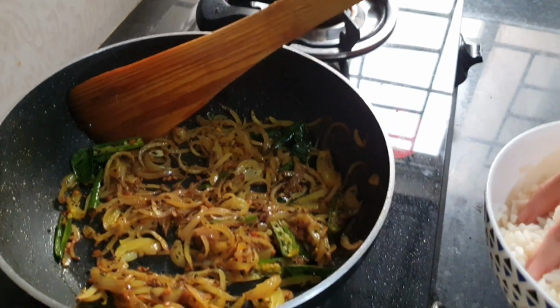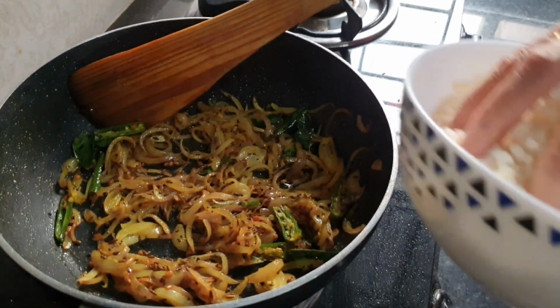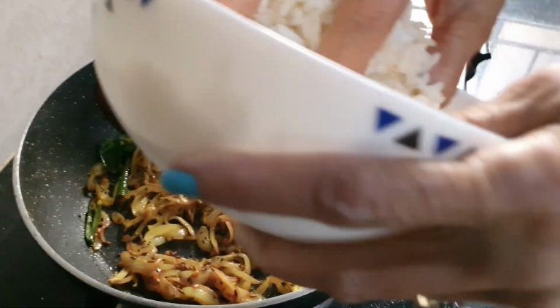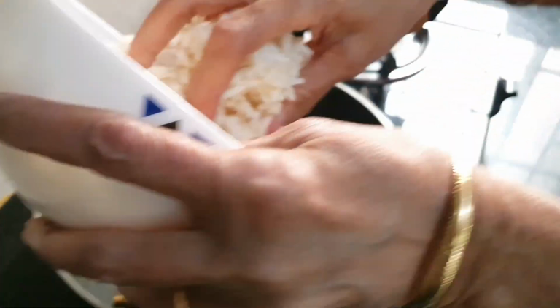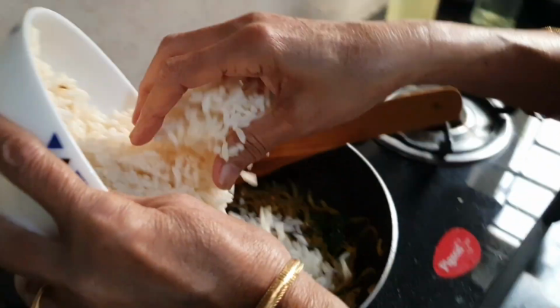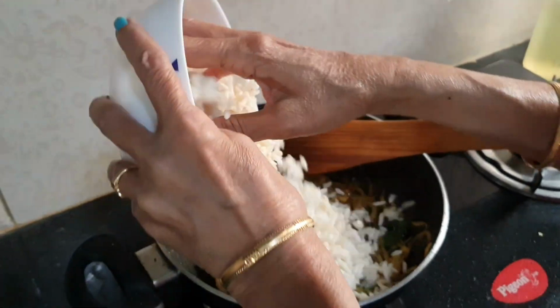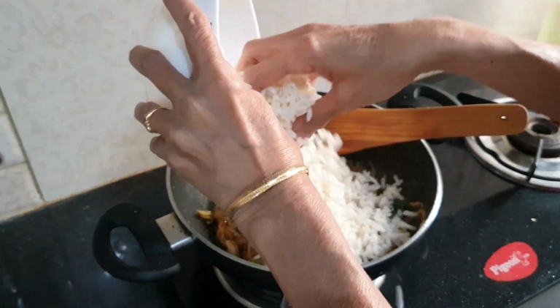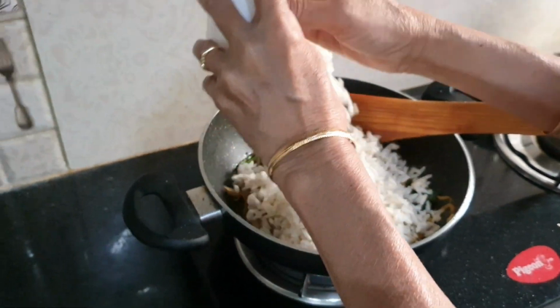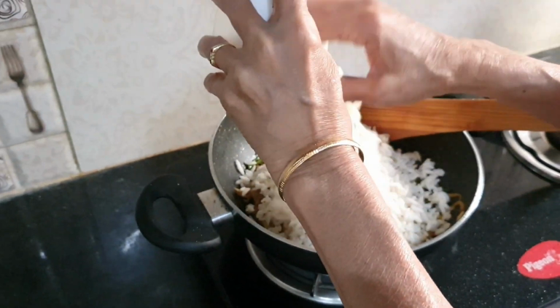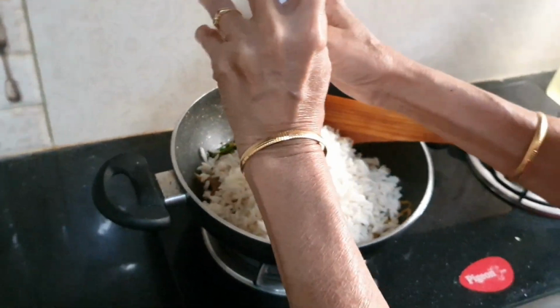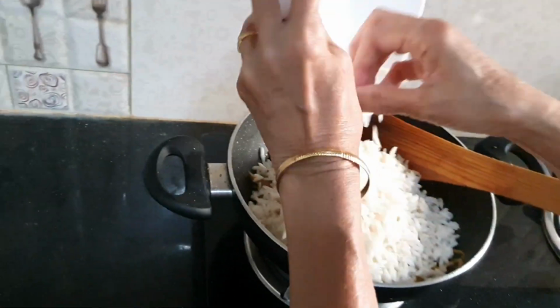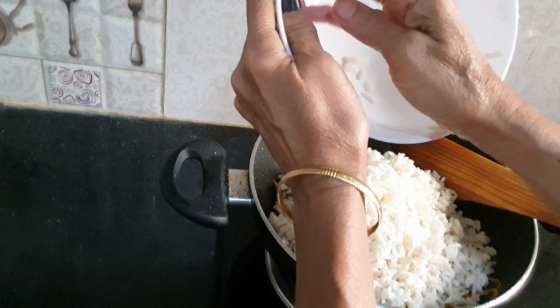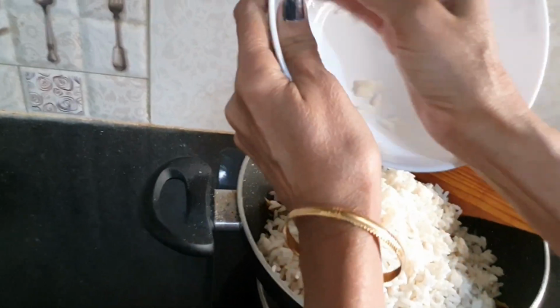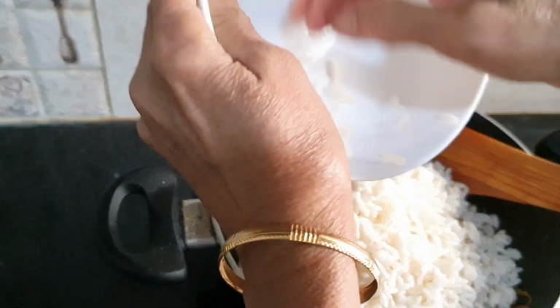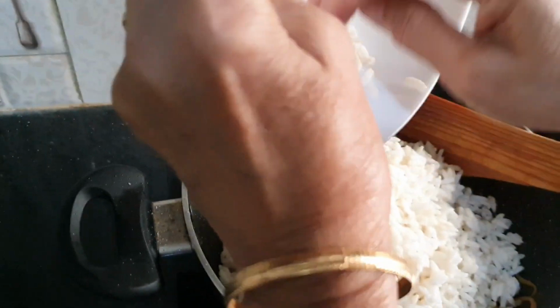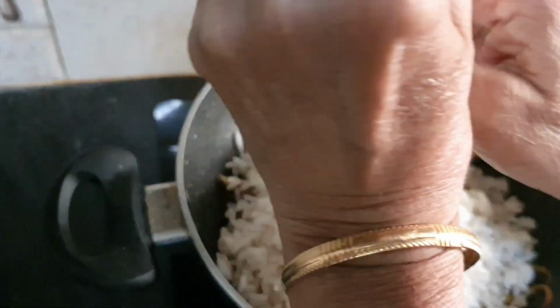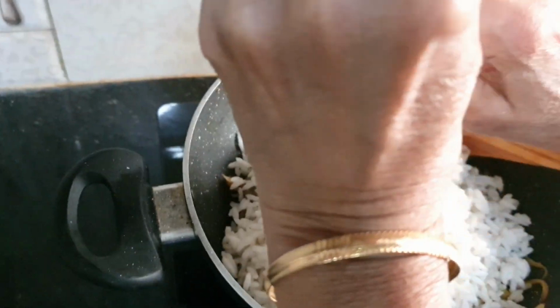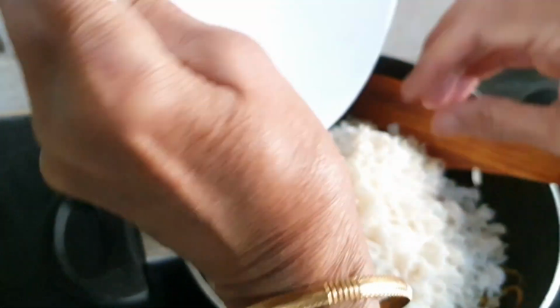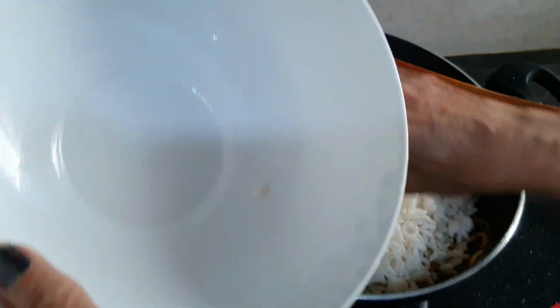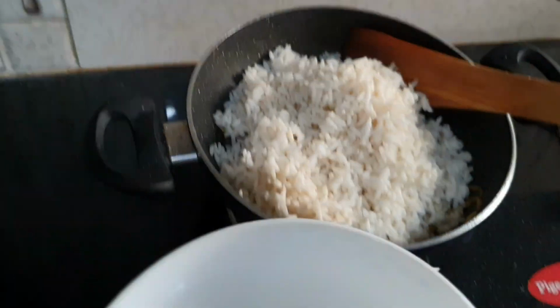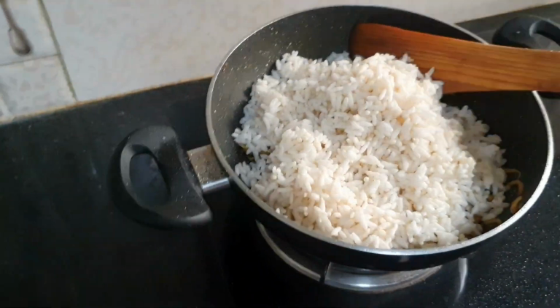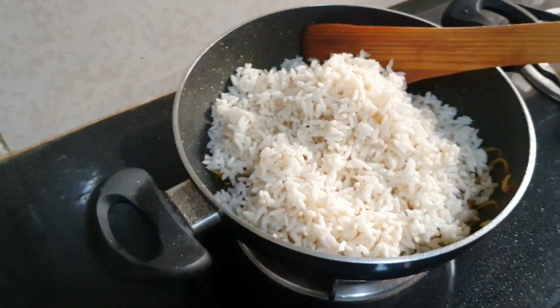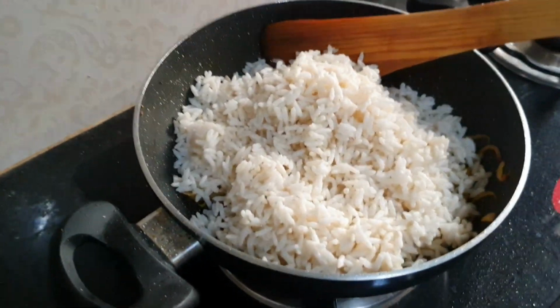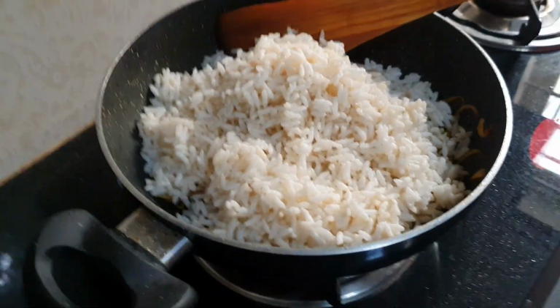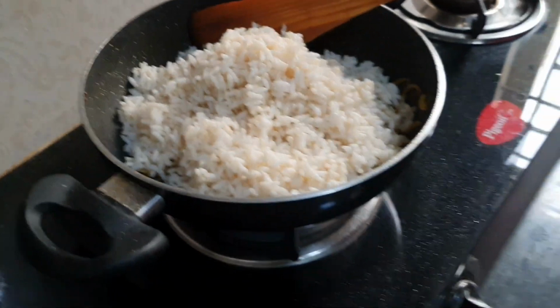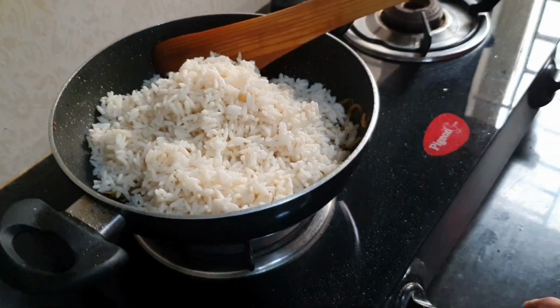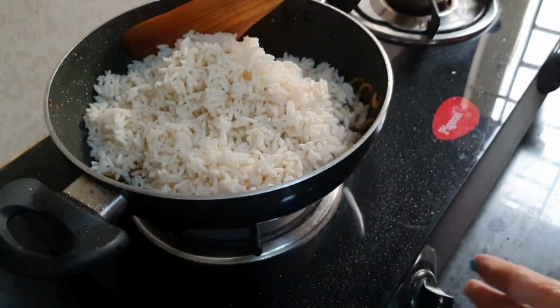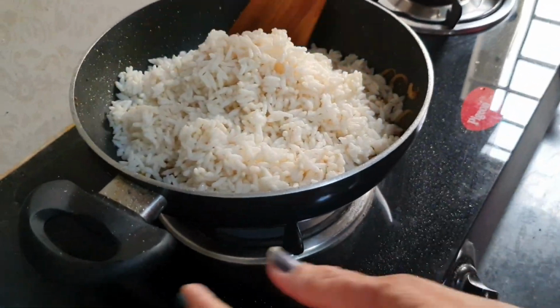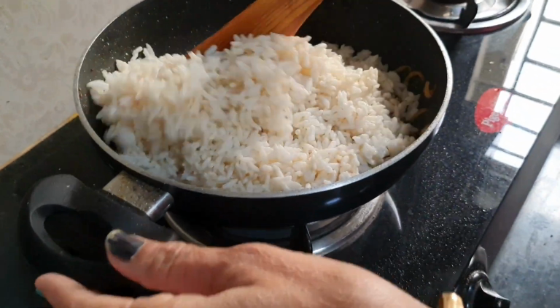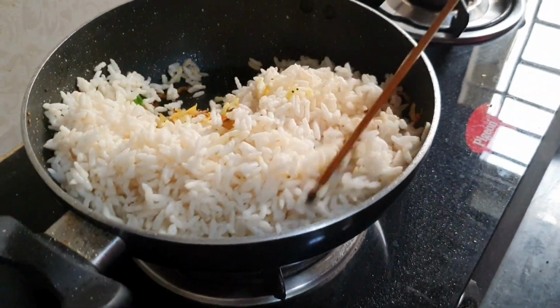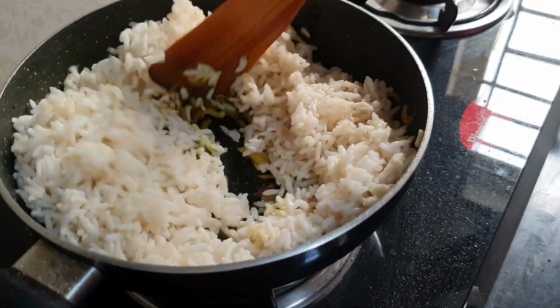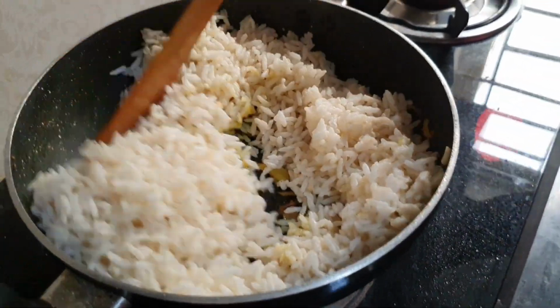Now it's time to add the burugulu — we call it that in Telugu. Stir it and mix well.